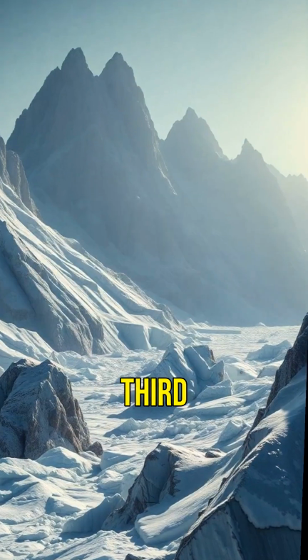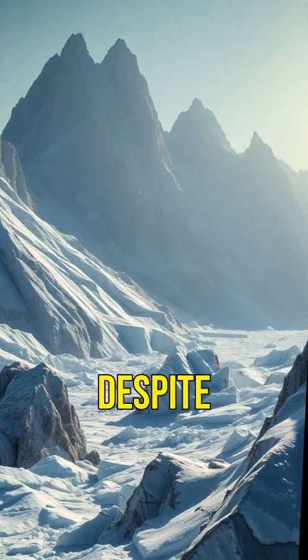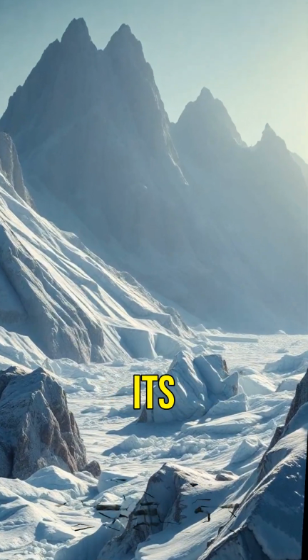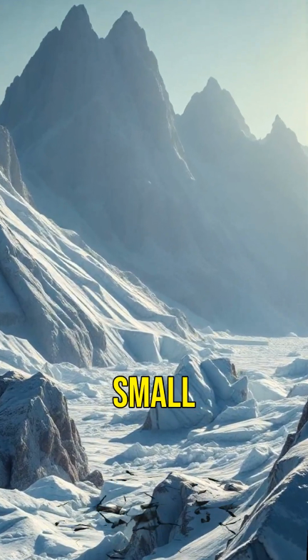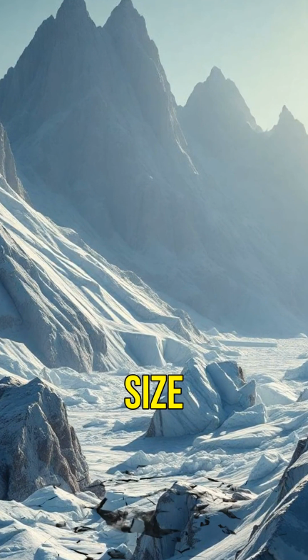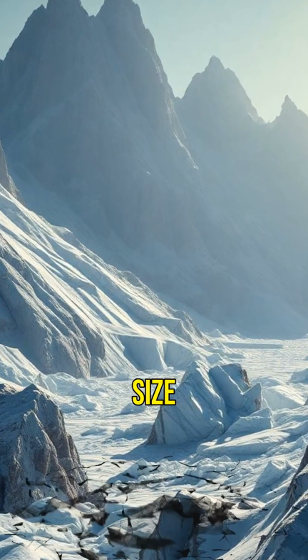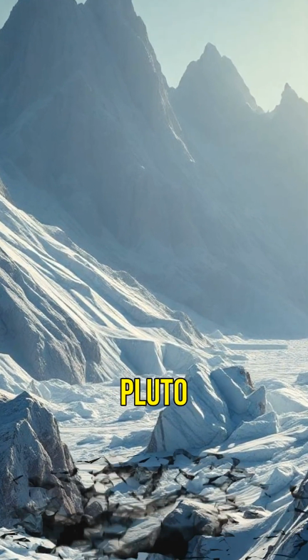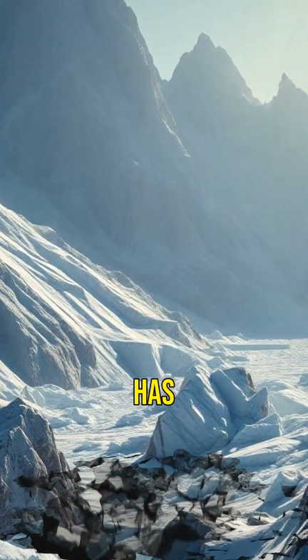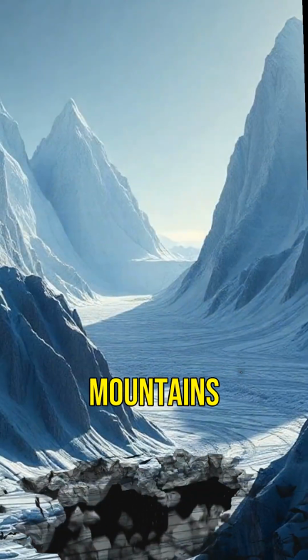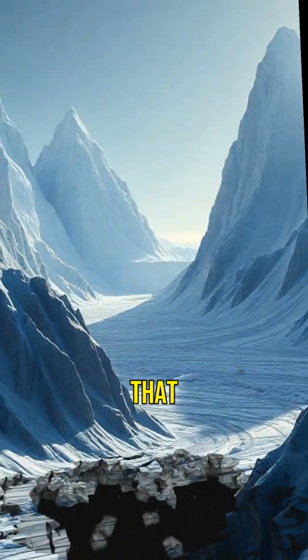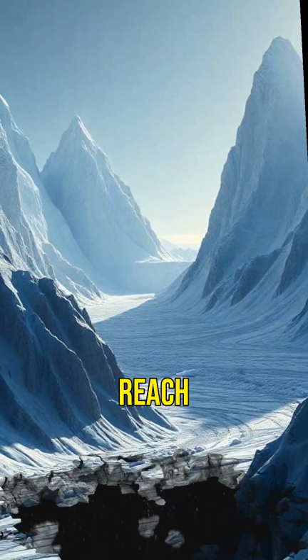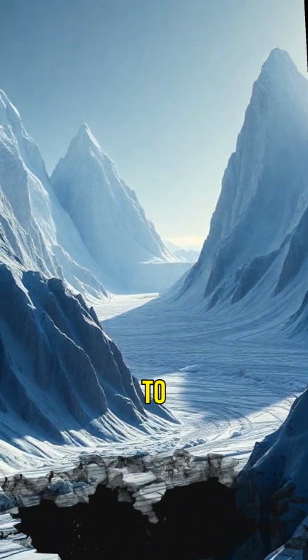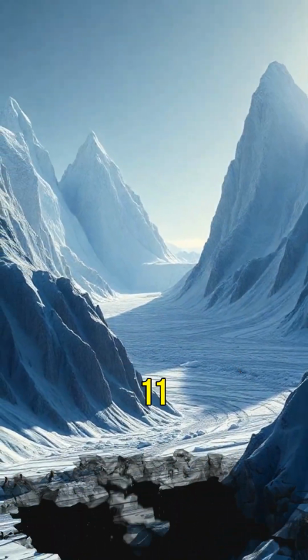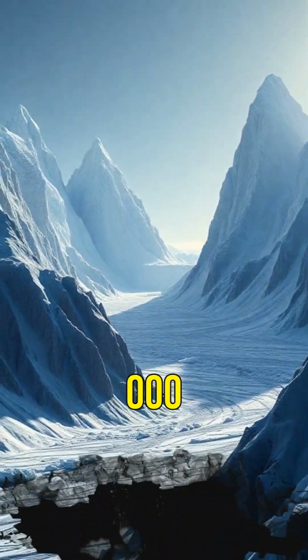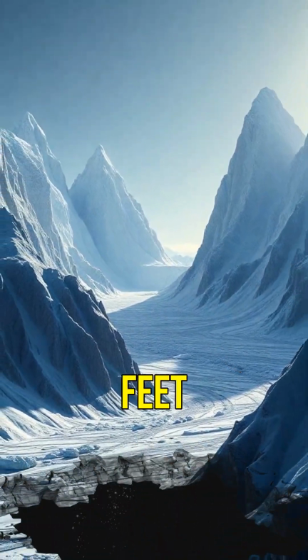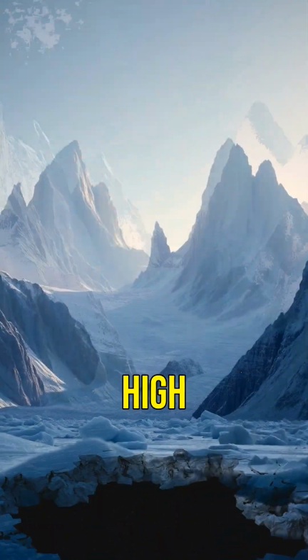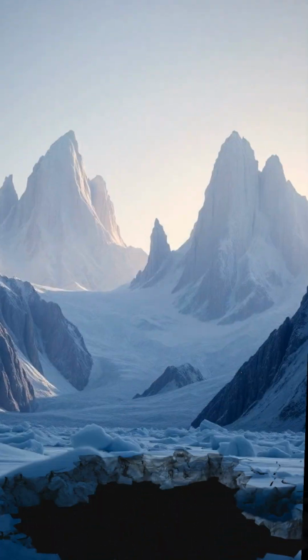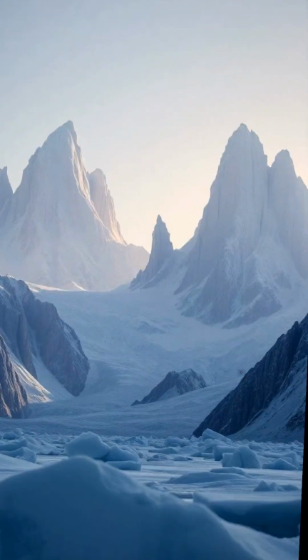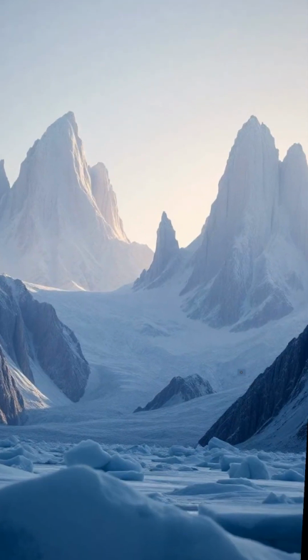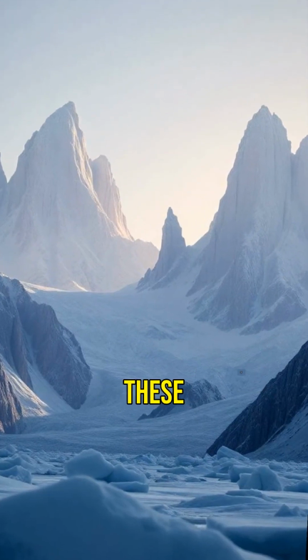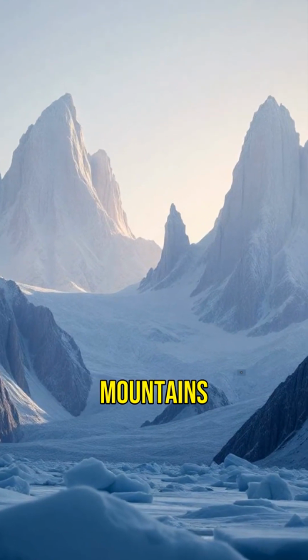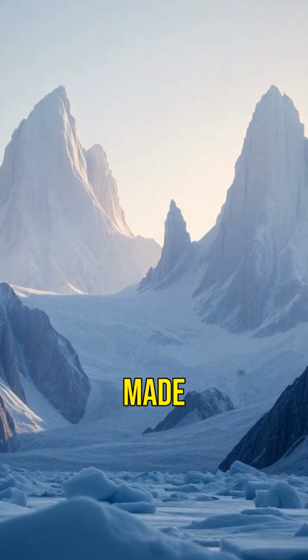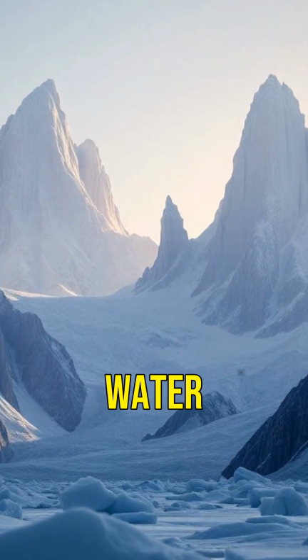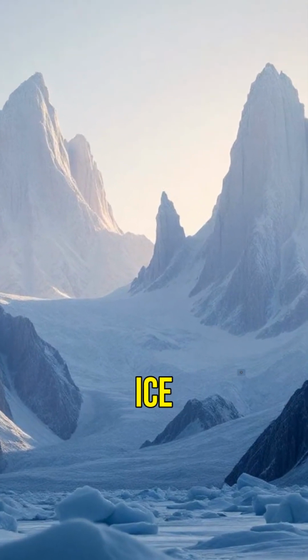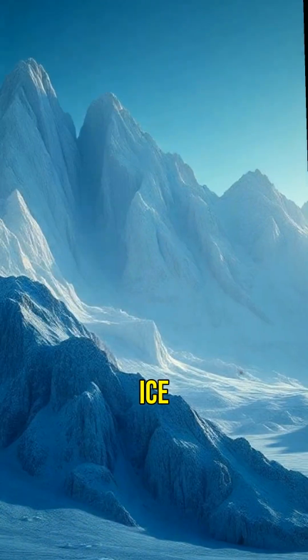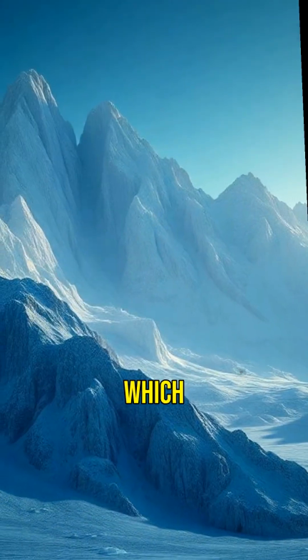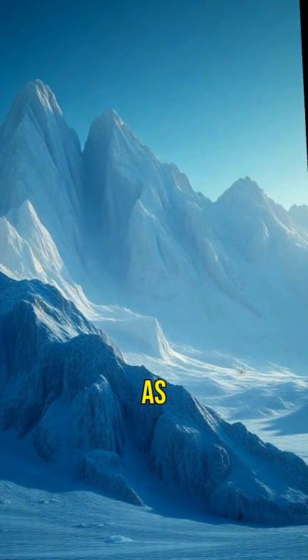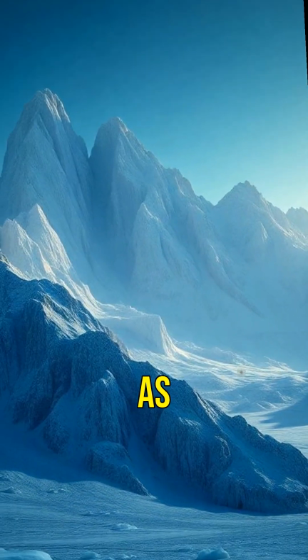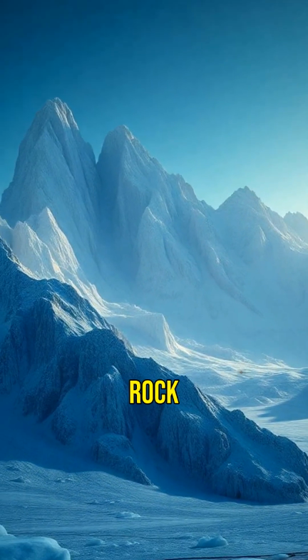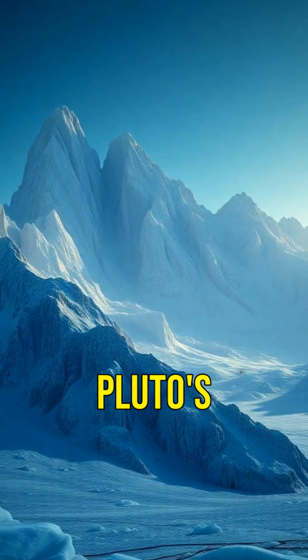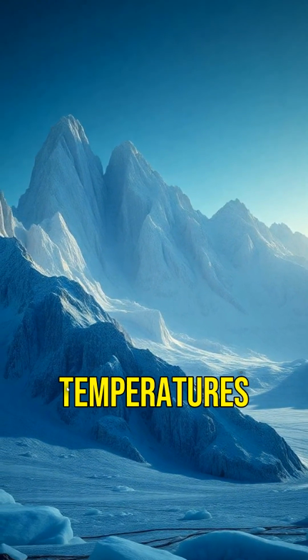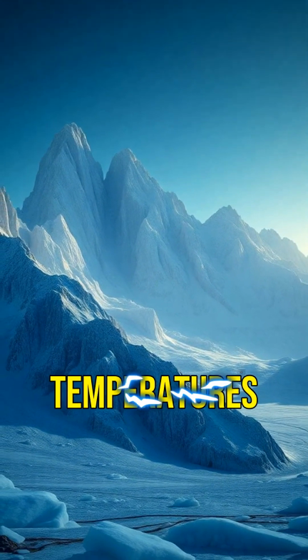Third, despite its small size, Pluto has mountains that can reach up to 11,000 feet high. These mountains are made of water ice, which is as hard as rock at Pluto's temperatures.